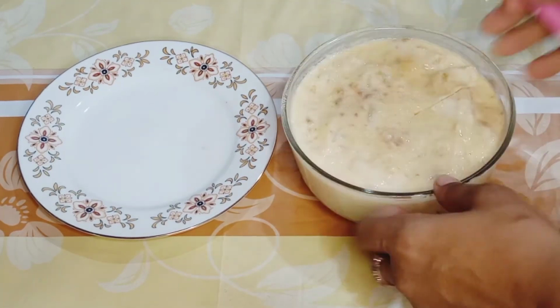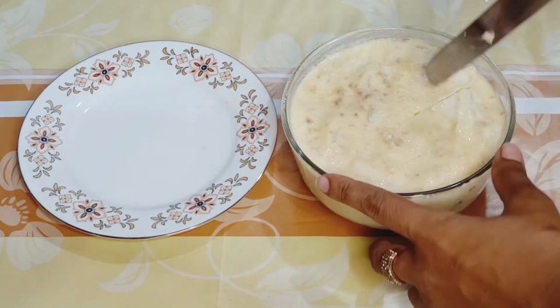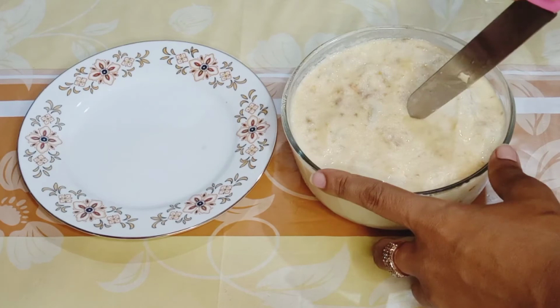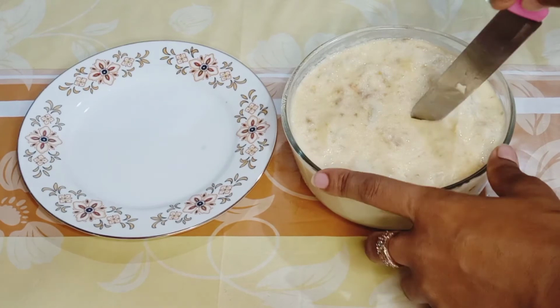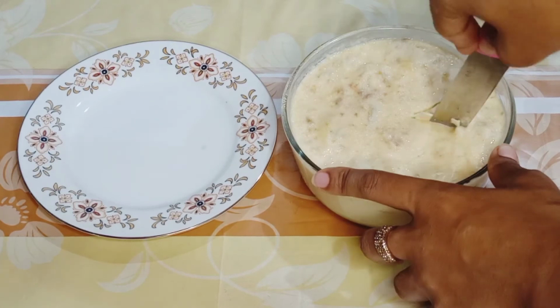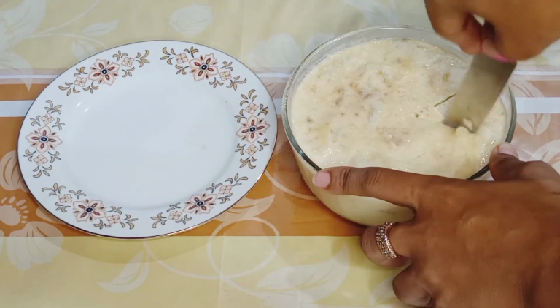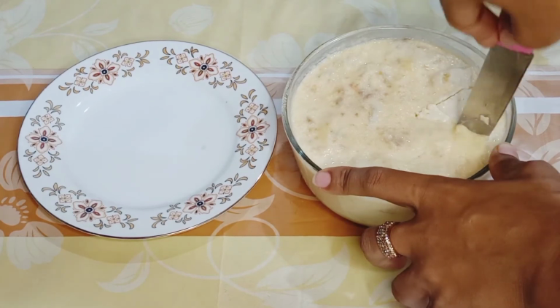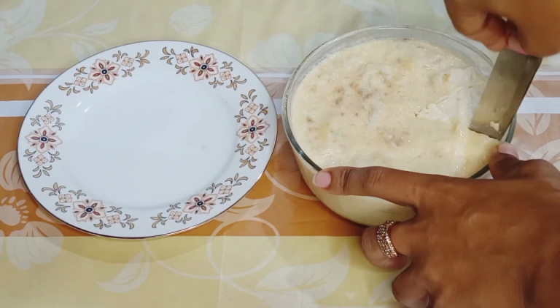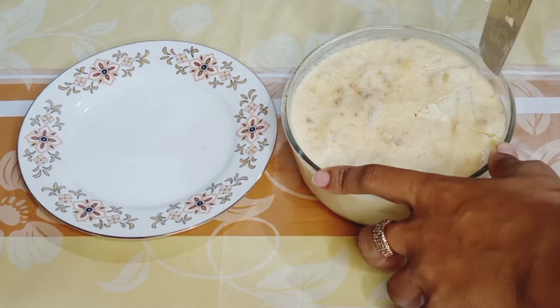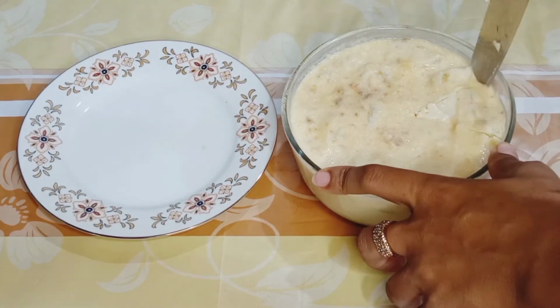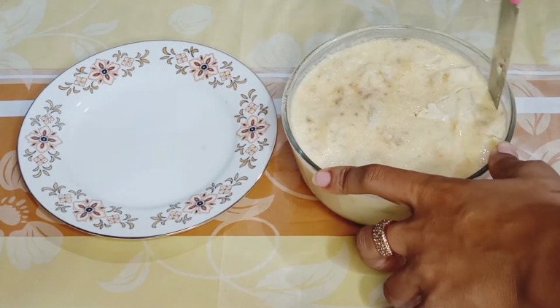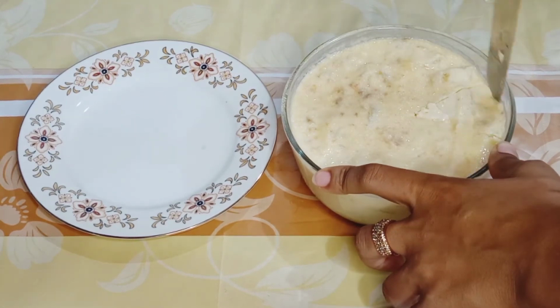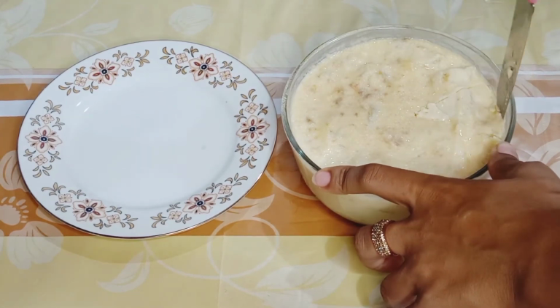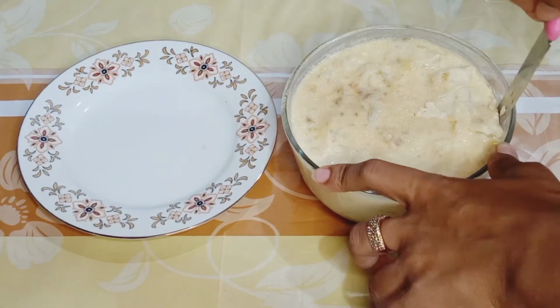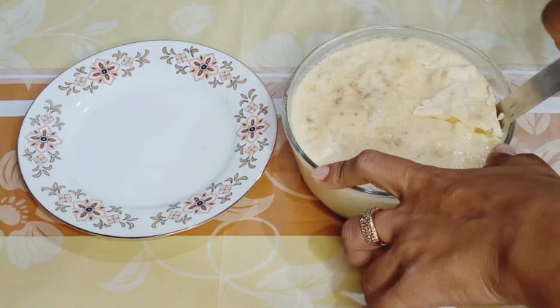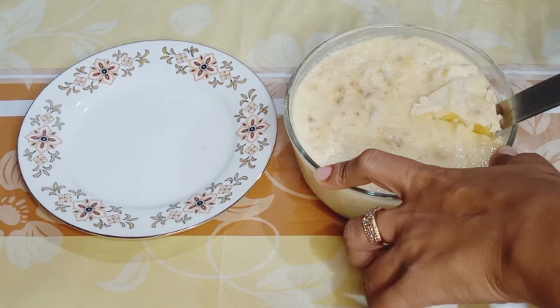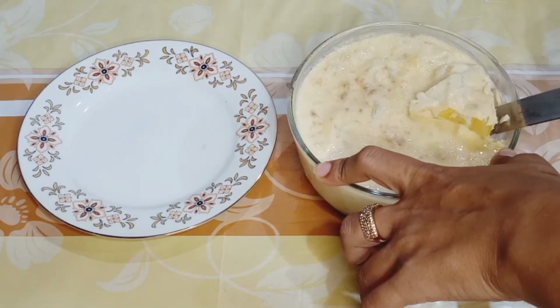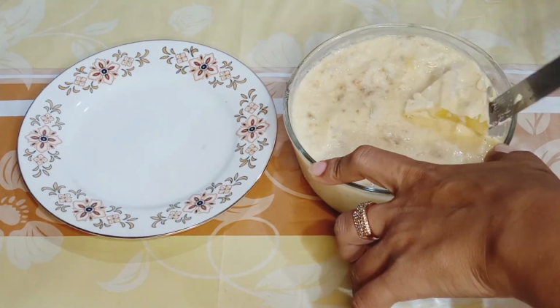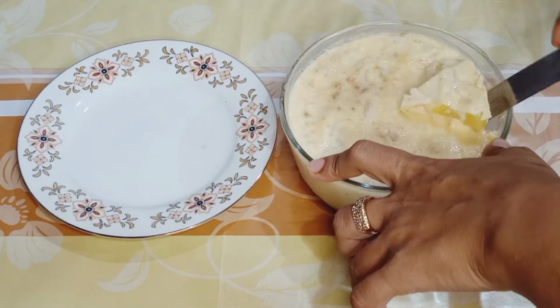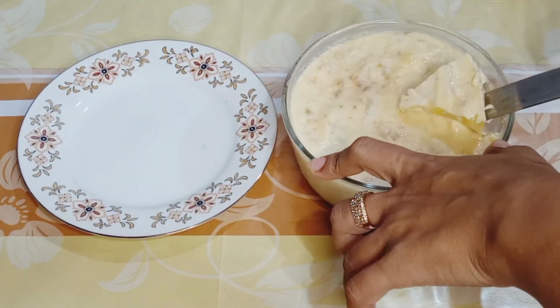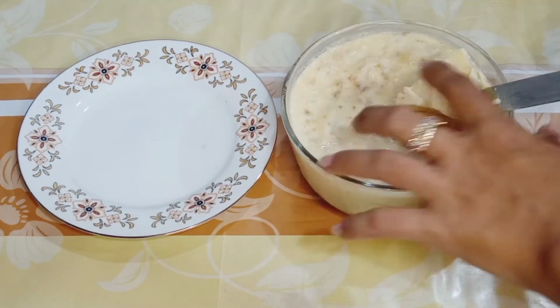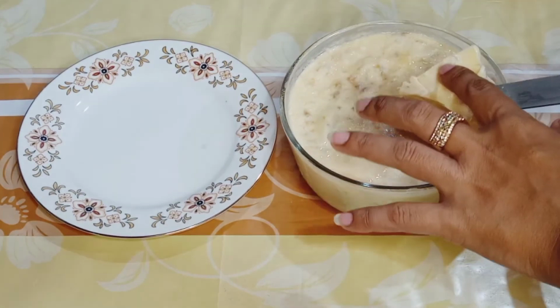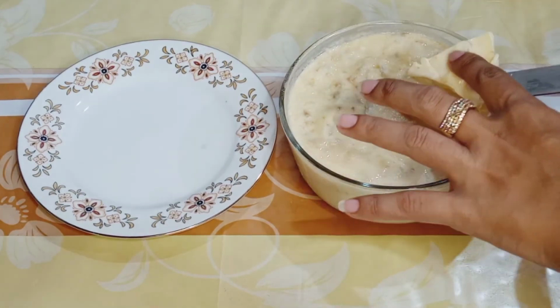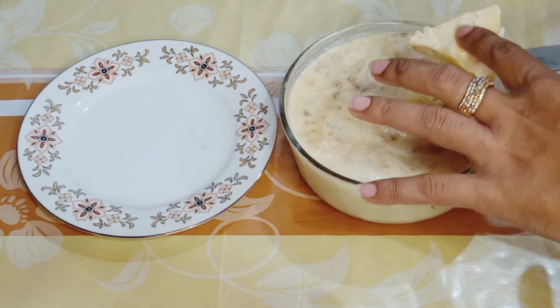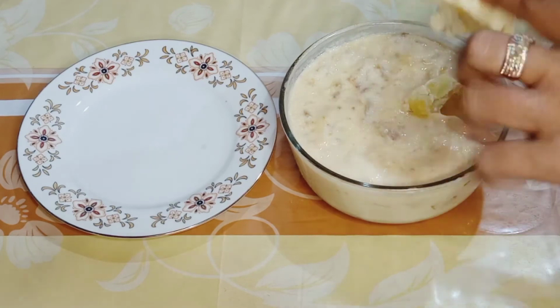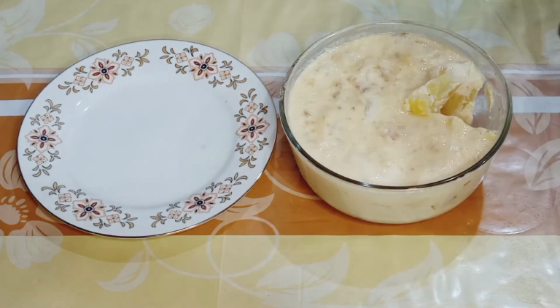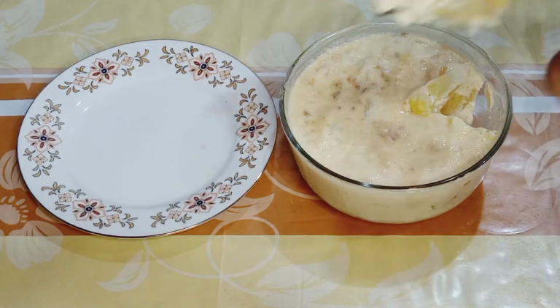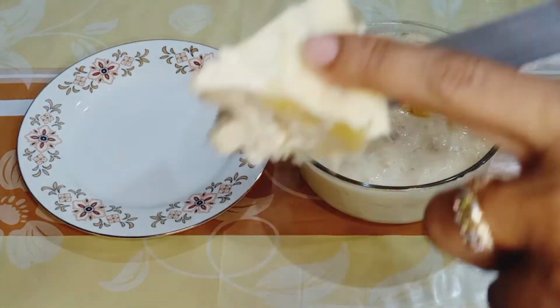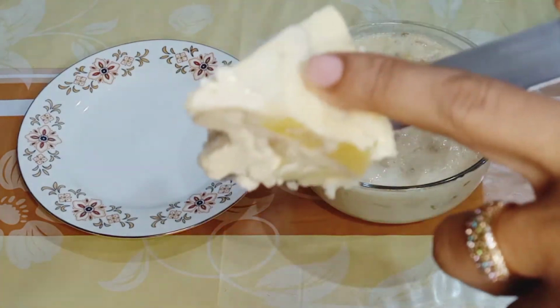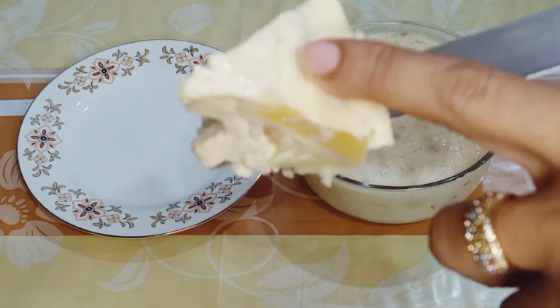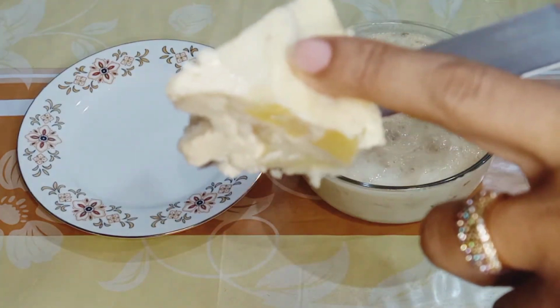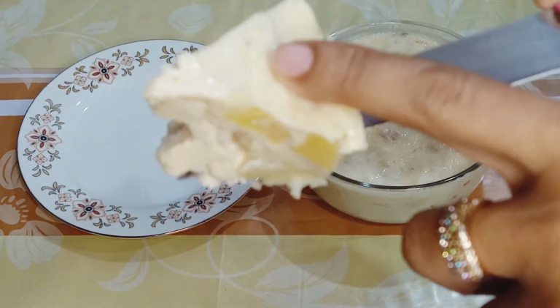Cut it and serve. If you liked the recipe, please let me know in the comments section.